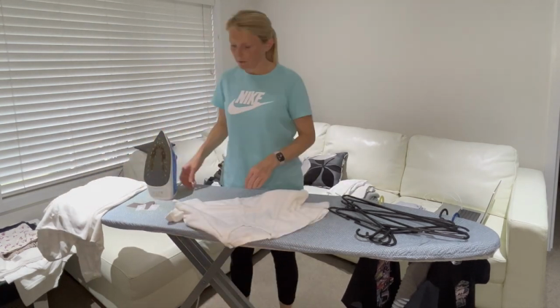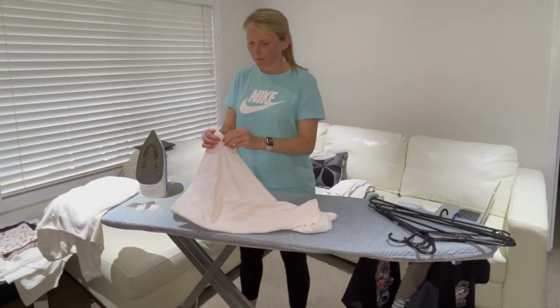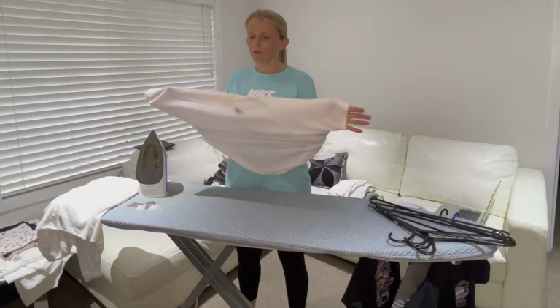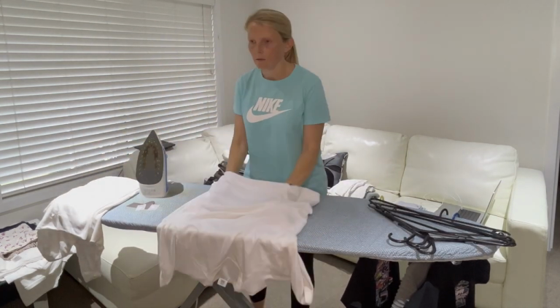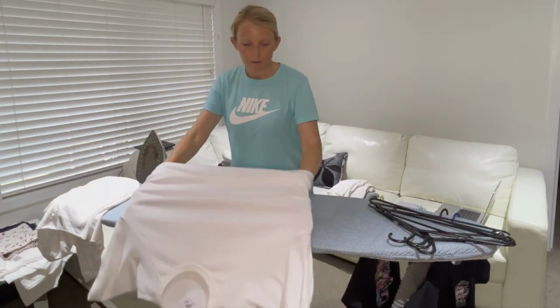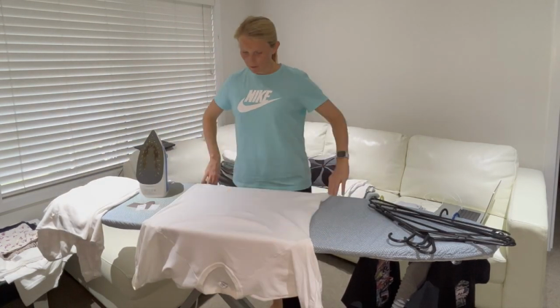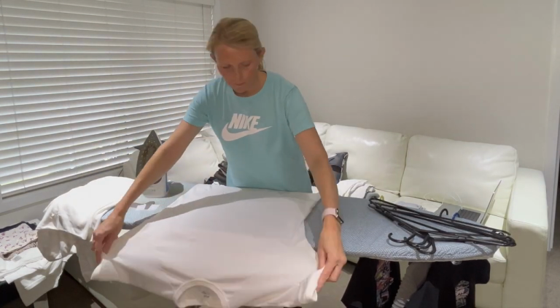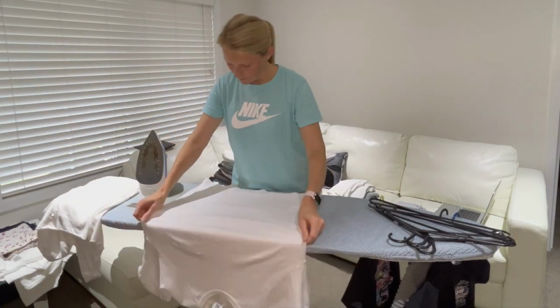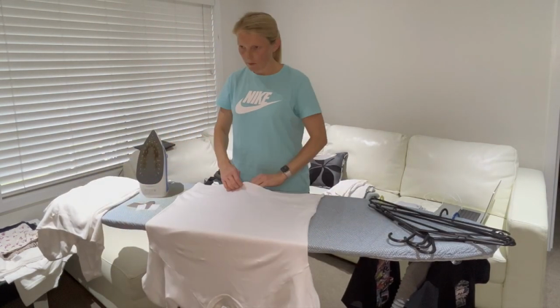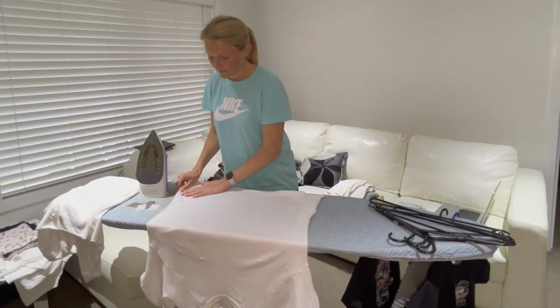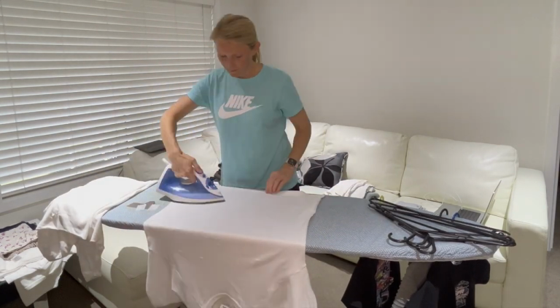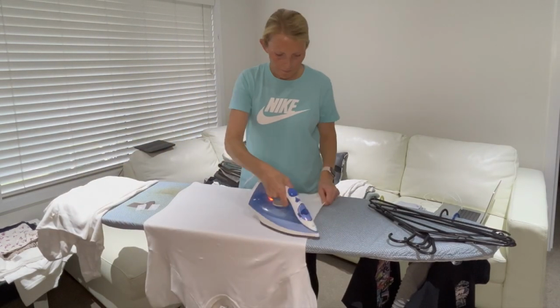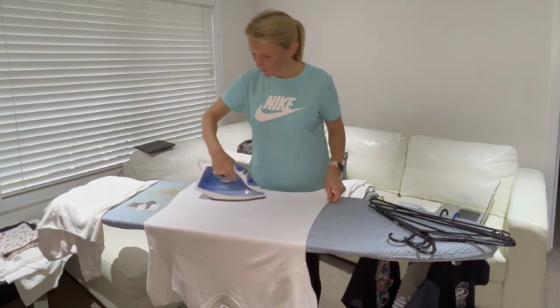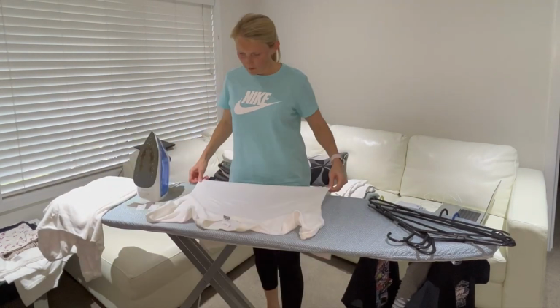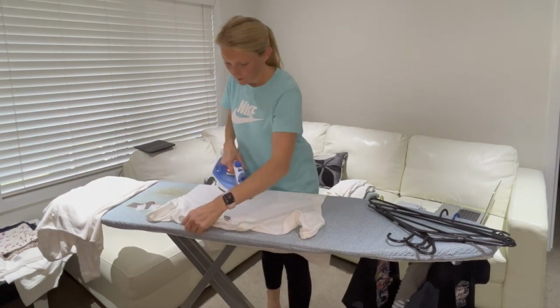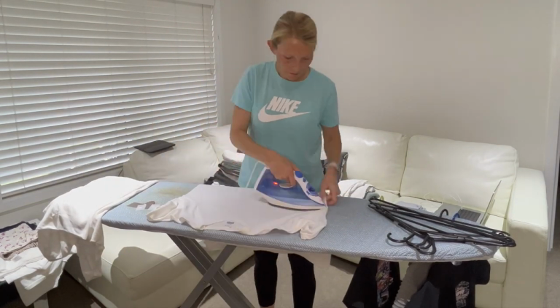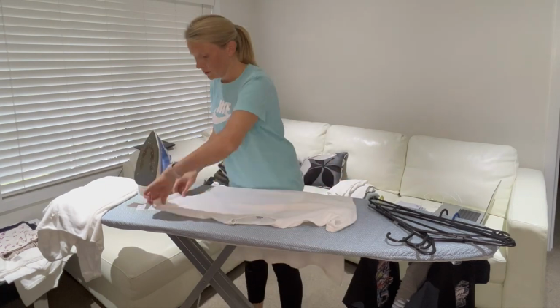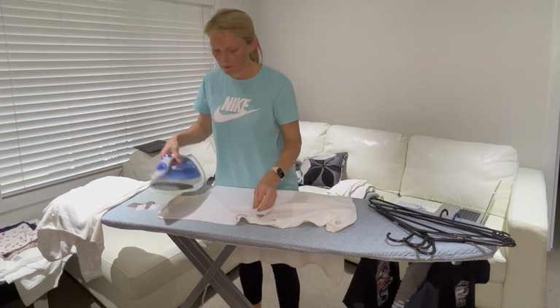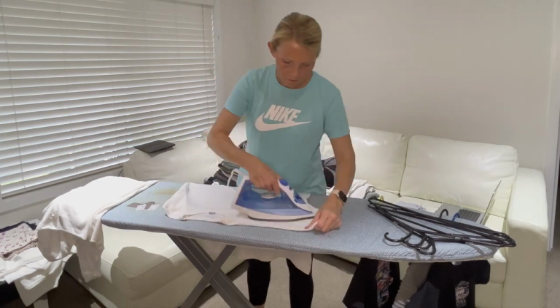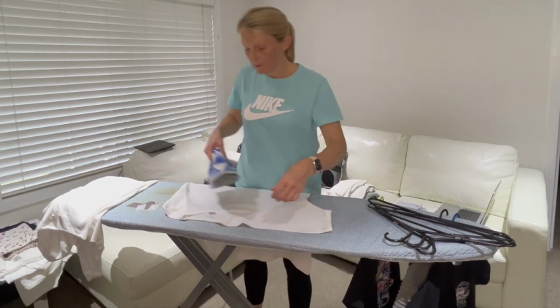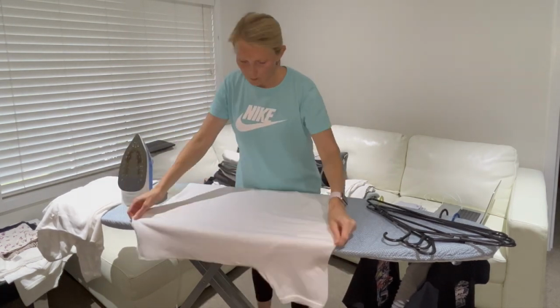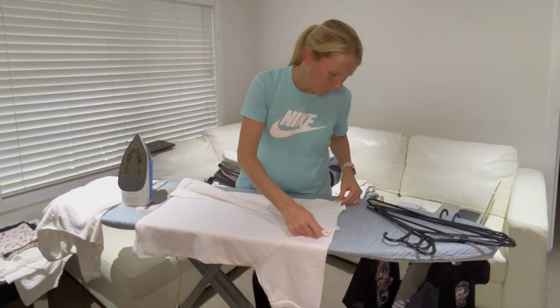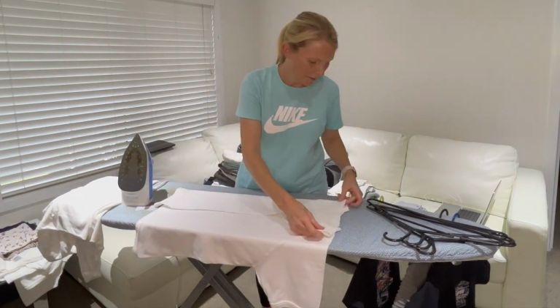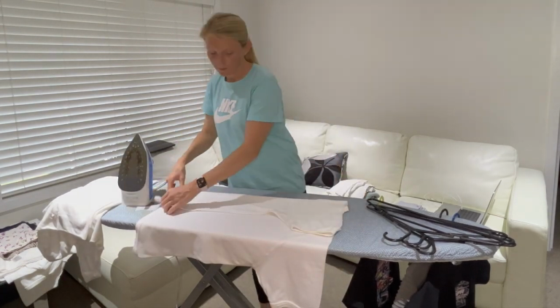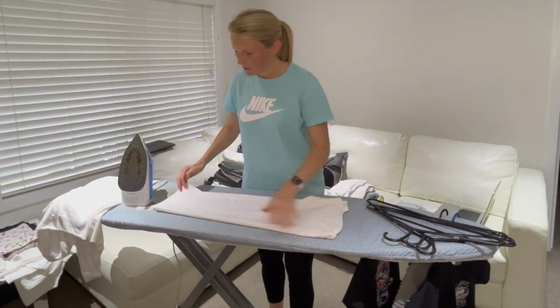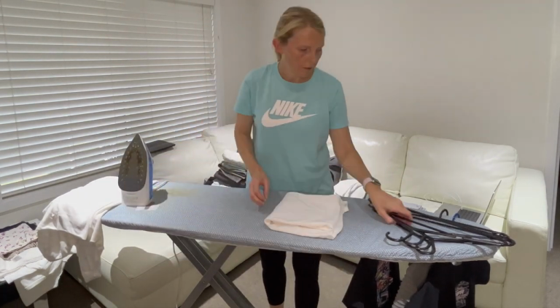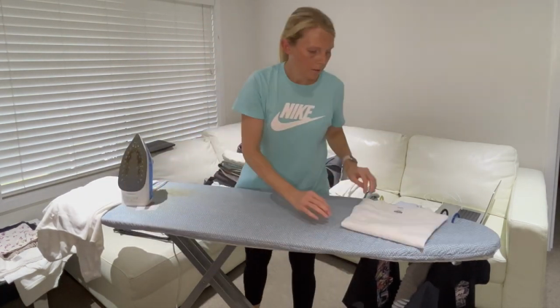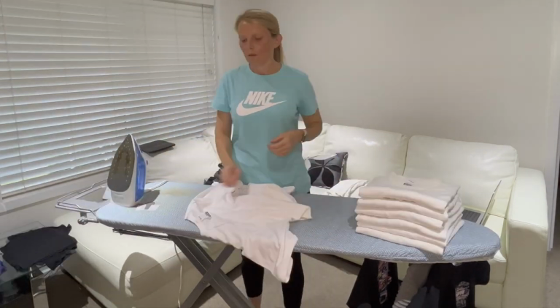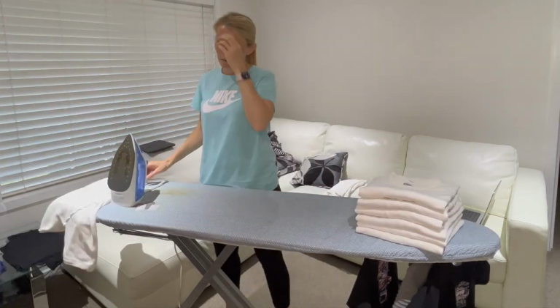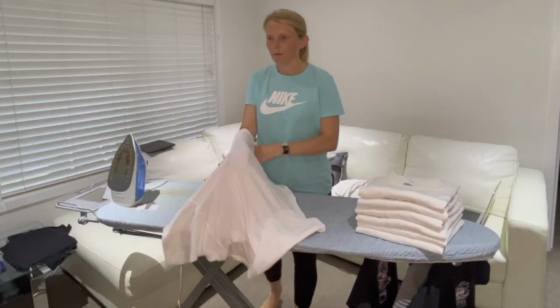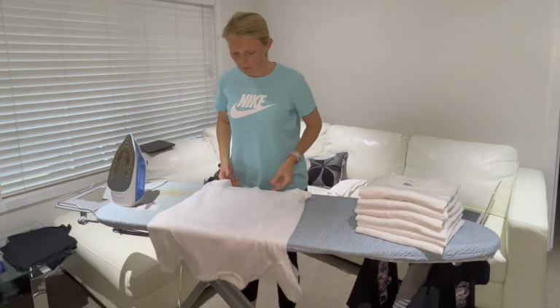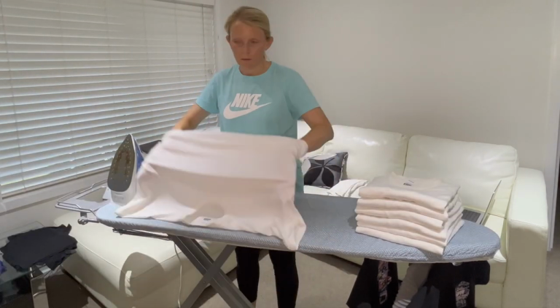When I do the t-shirts I put my hands up inside and get to the crease where the armpits are, and try to put it straight so that when you iron it, it comes out nice and flat.